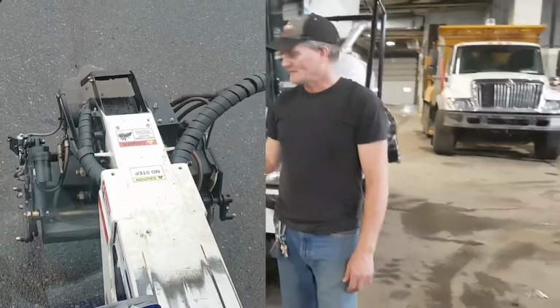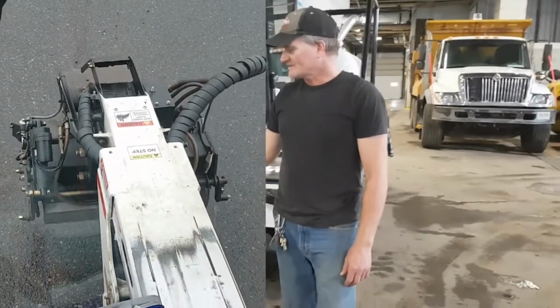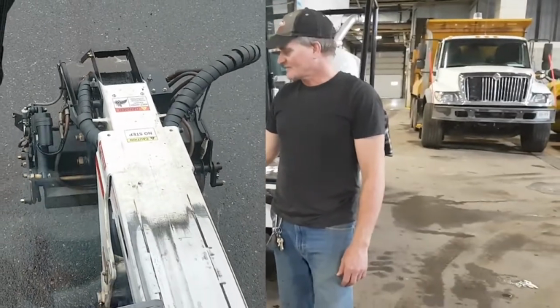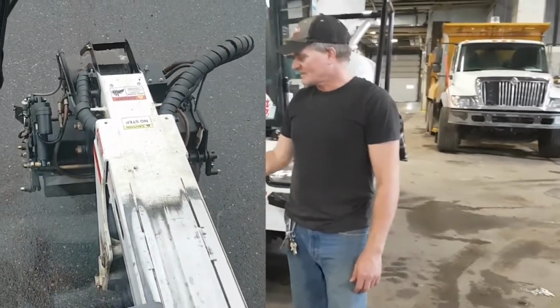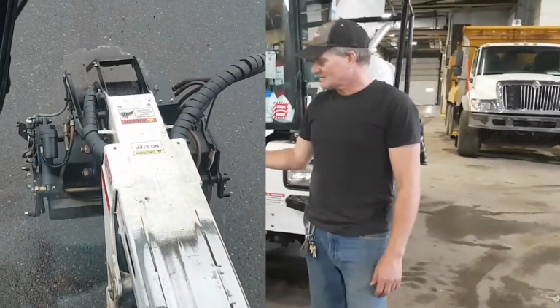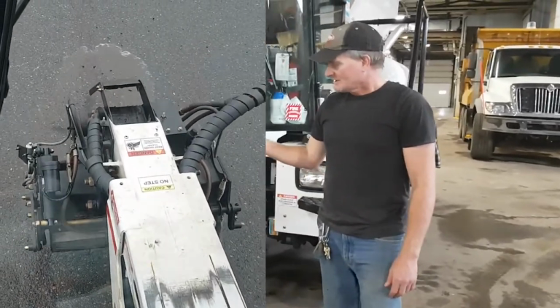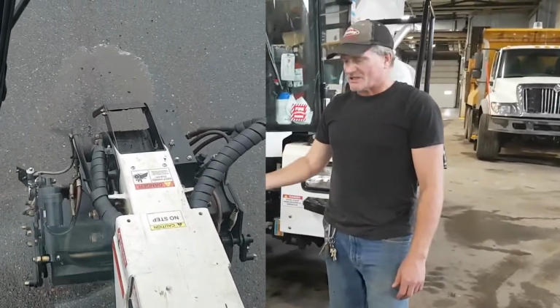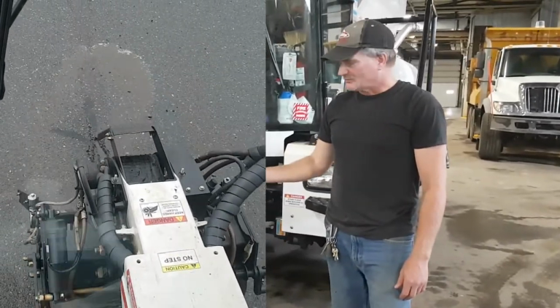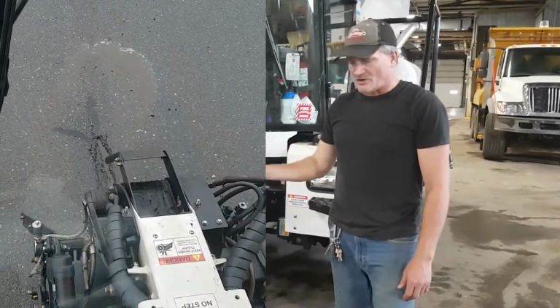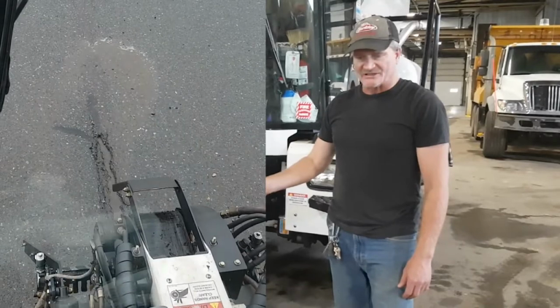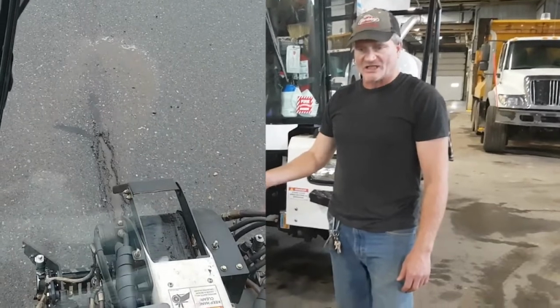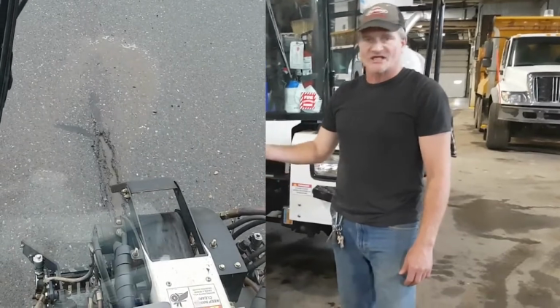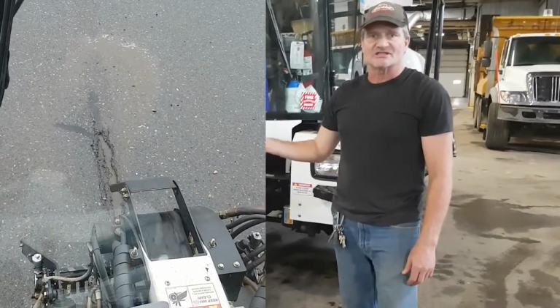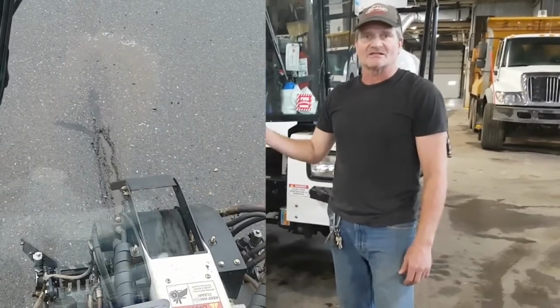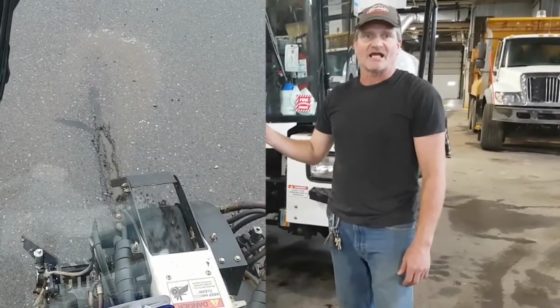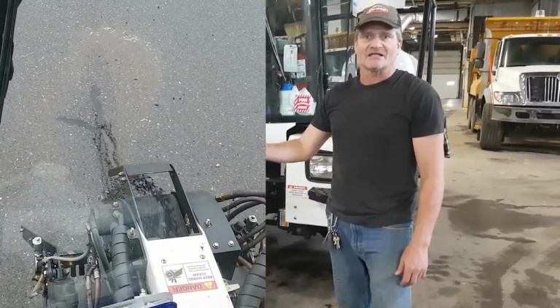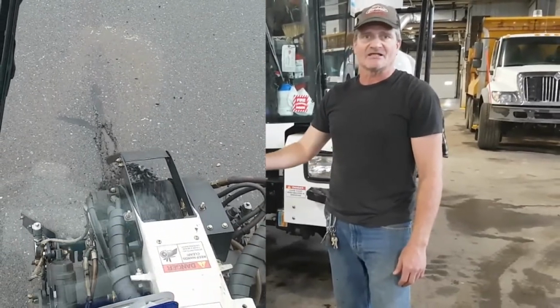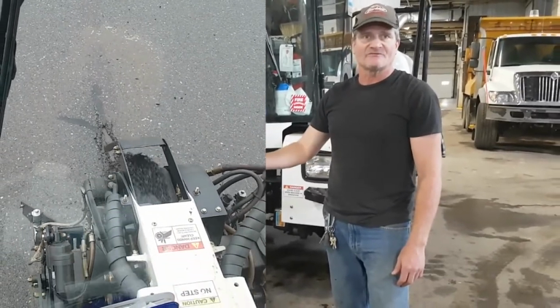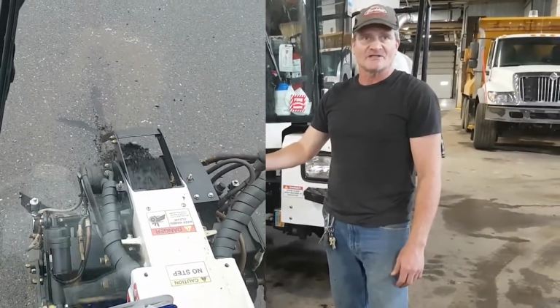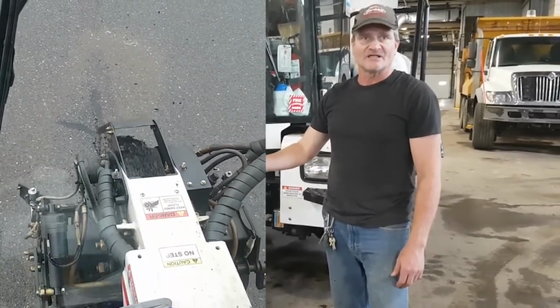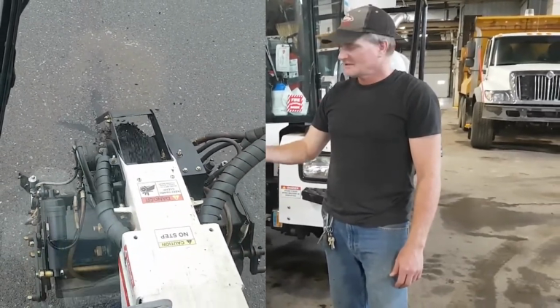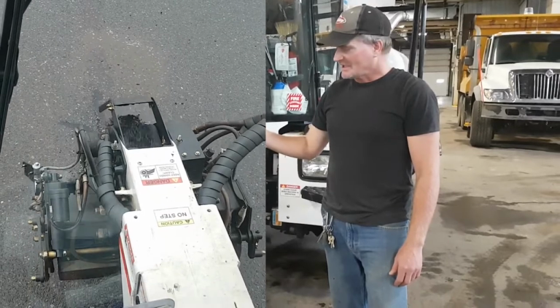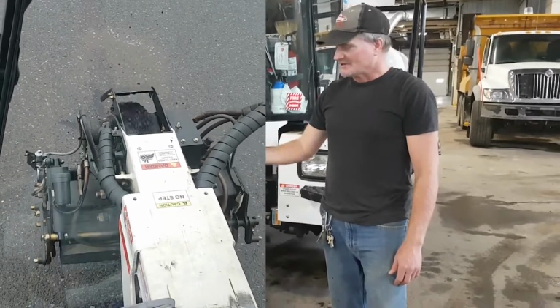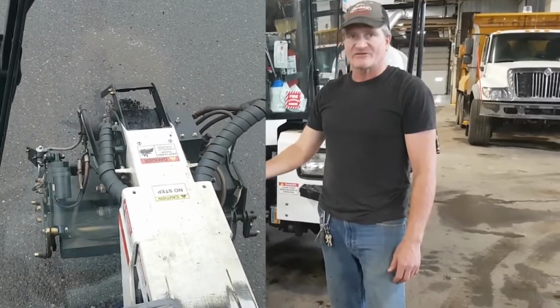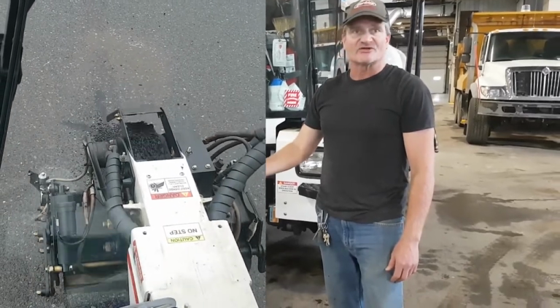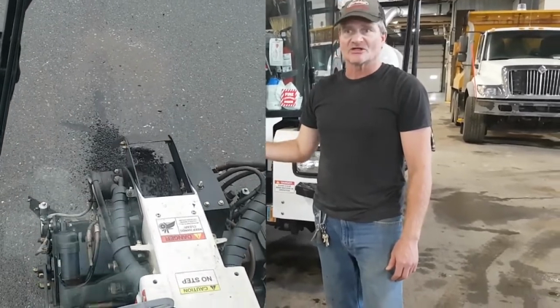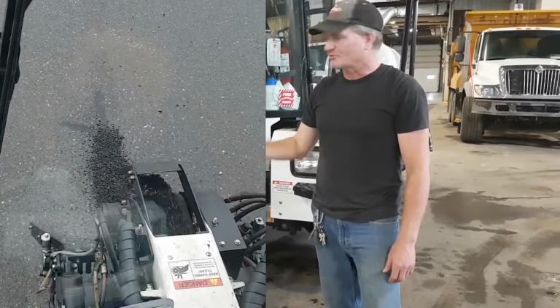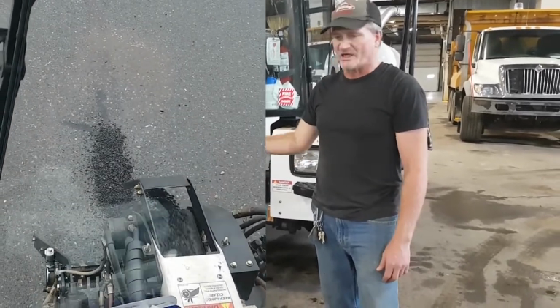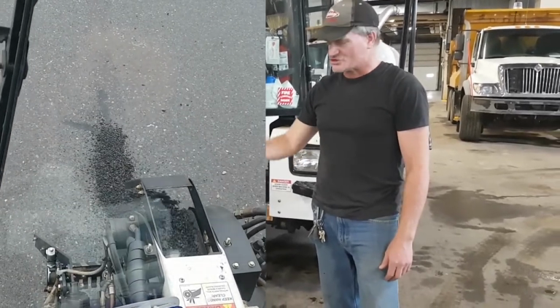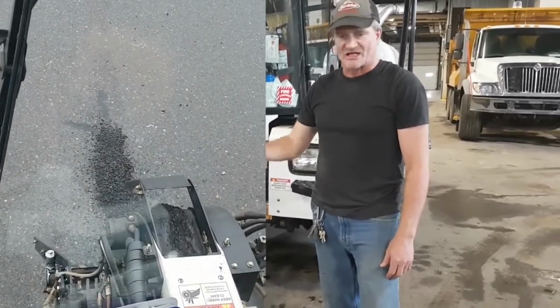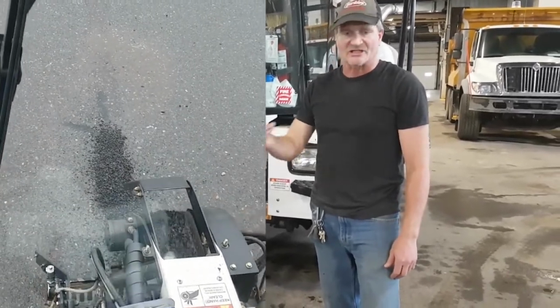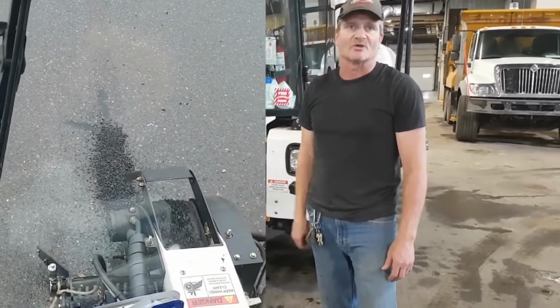What it does is it'll blow out and clean the hole out. You can actually add an adhesive if needed, and it applies the material and puts the weight of the machine down on it to roll it.